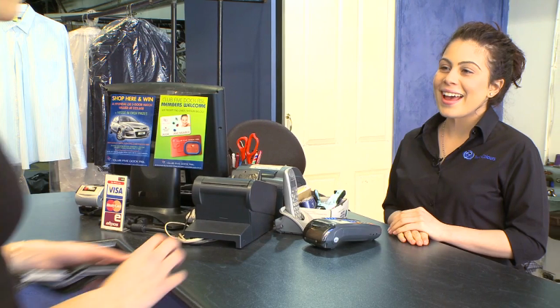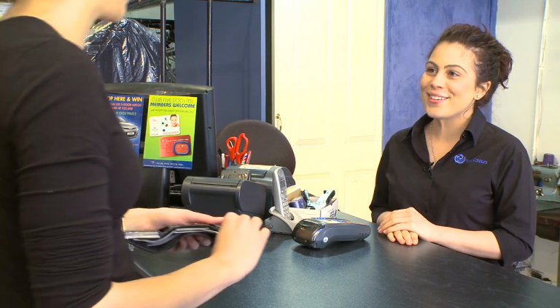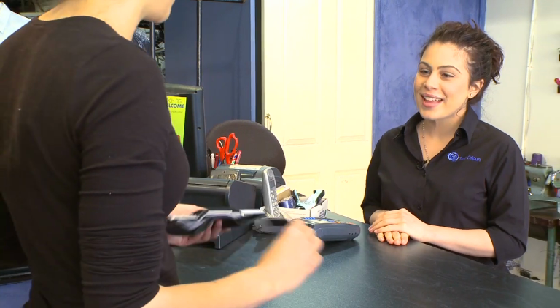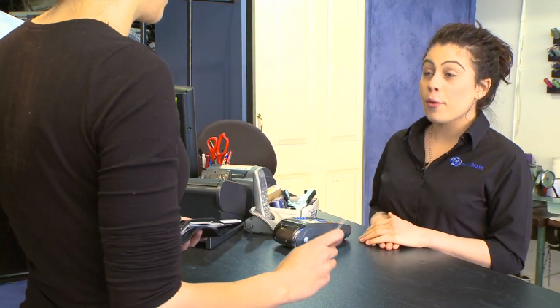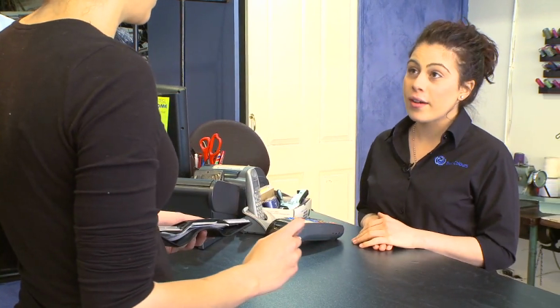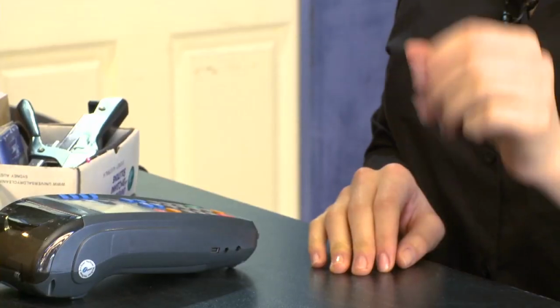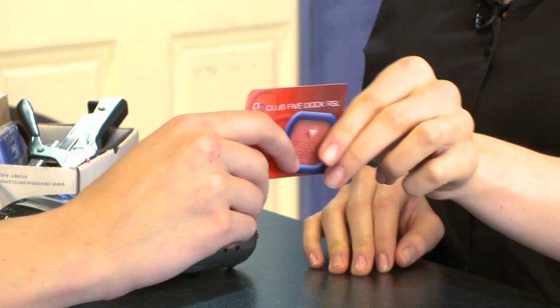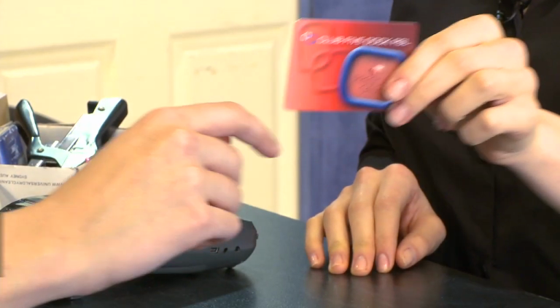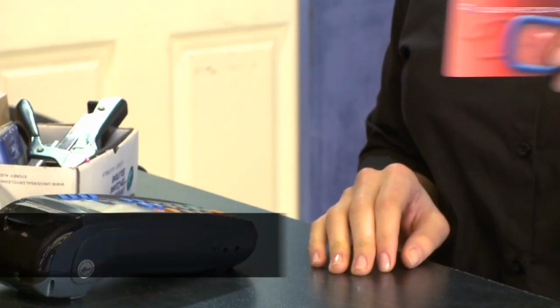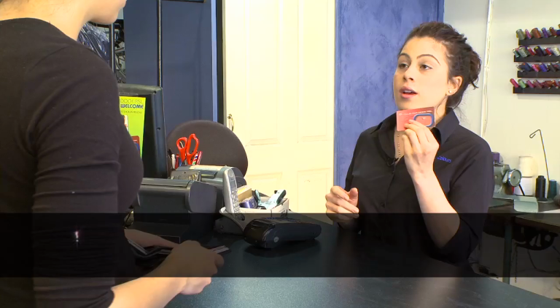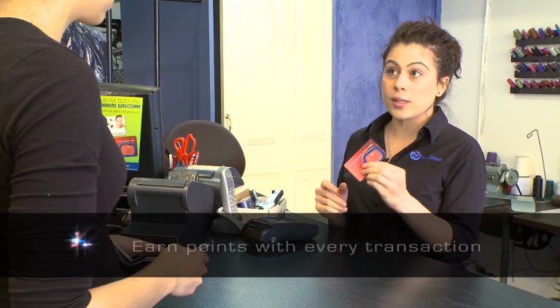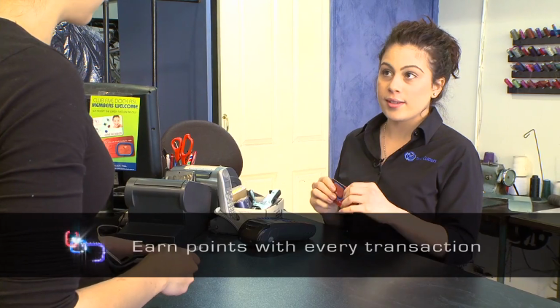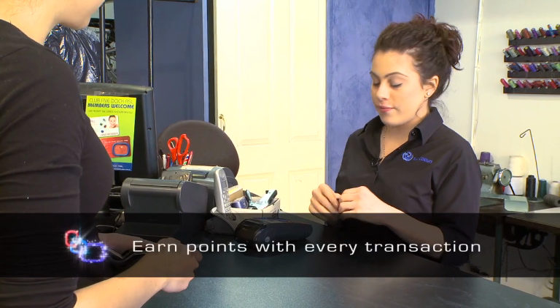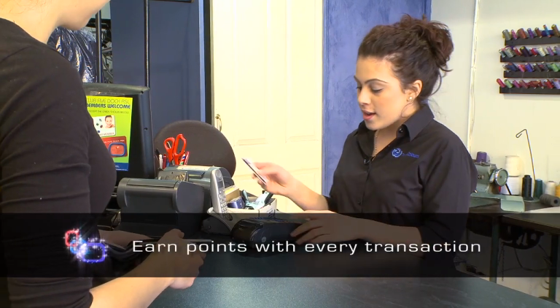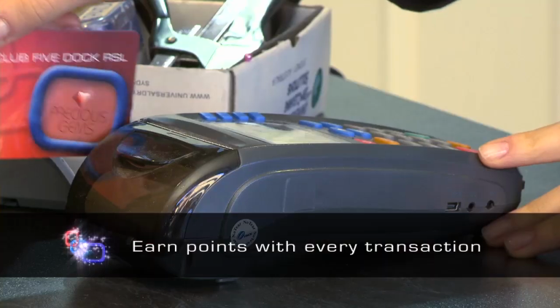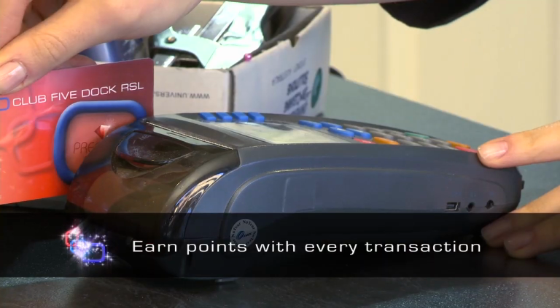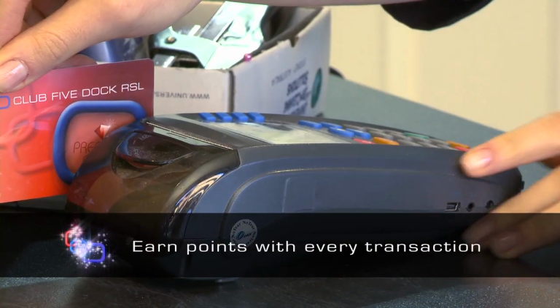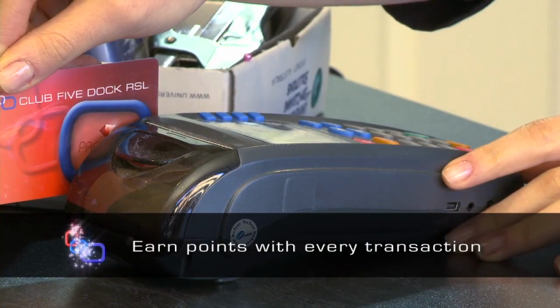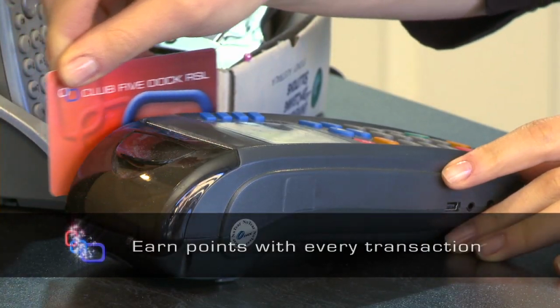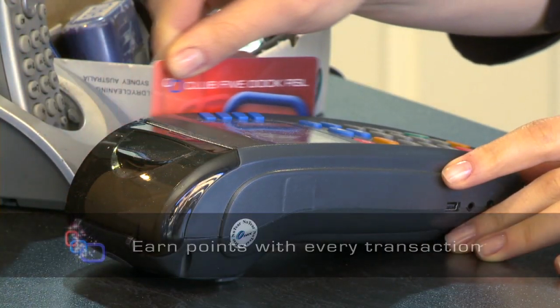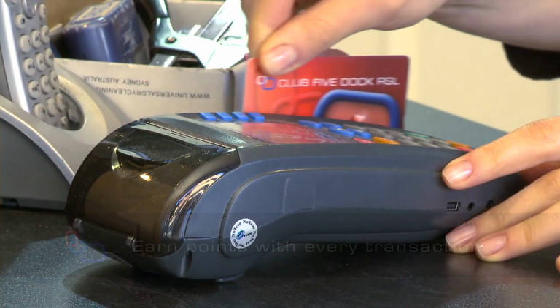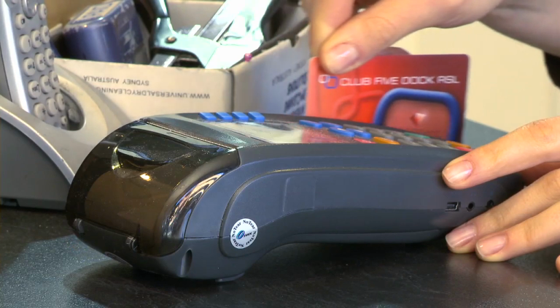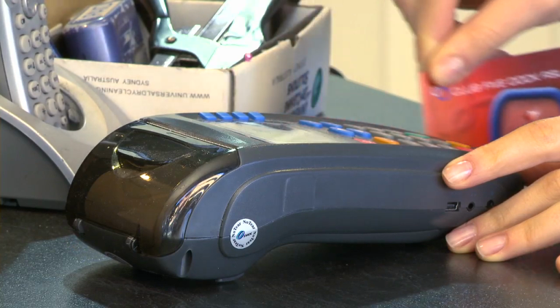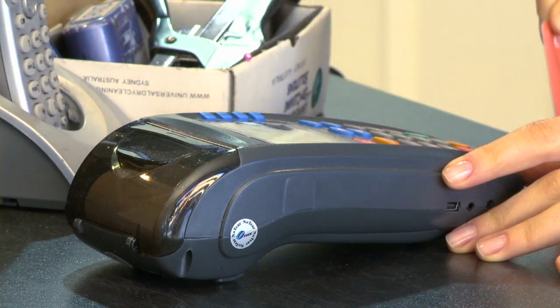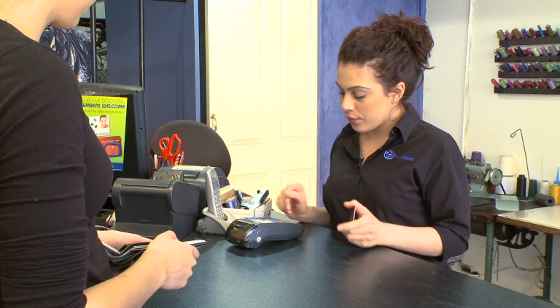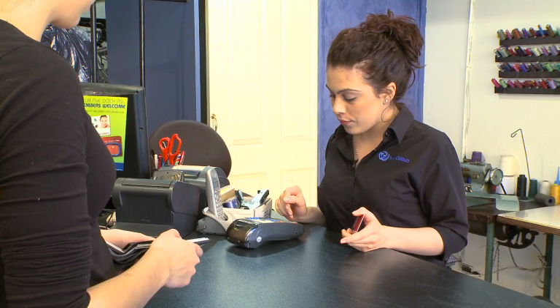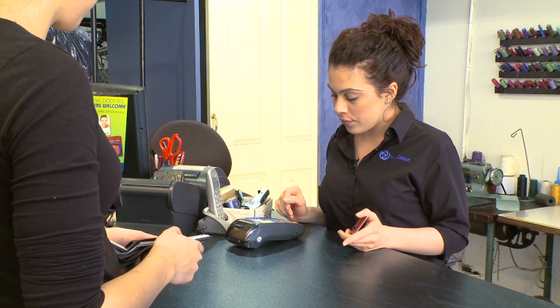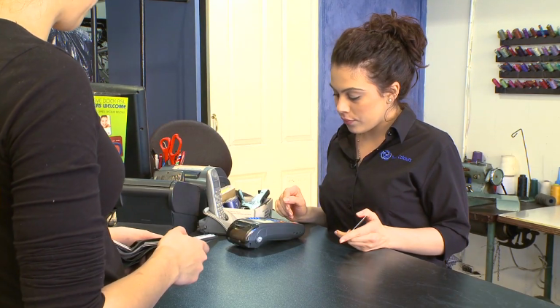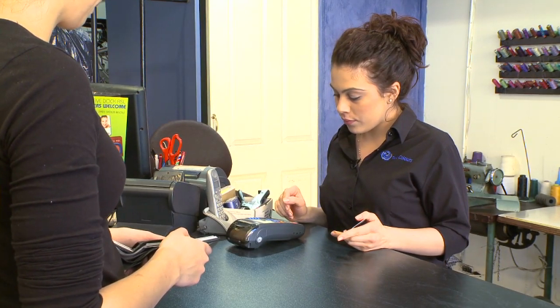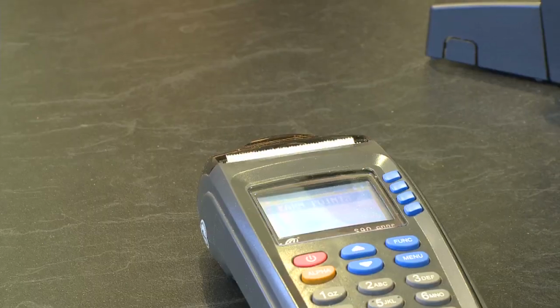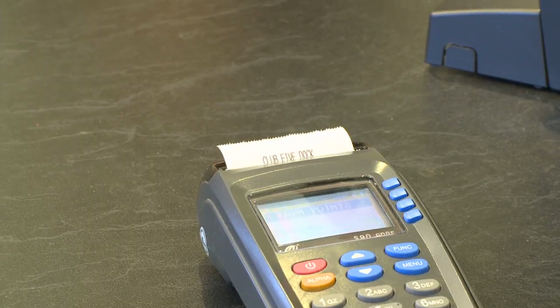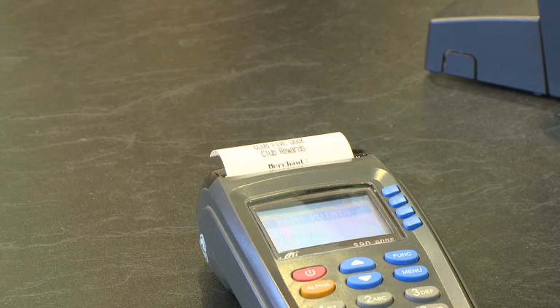Hi, how are you? Are you a member of Club 5 Dock? Did you know that you can actually earn points with this transaction? It's simple and it's easy. If you're one of the 13,000 members of Club 5 Dock RSL, your membership card is all you need.